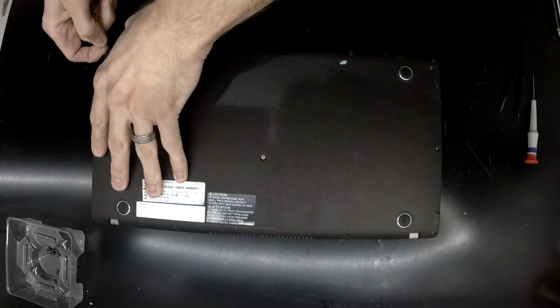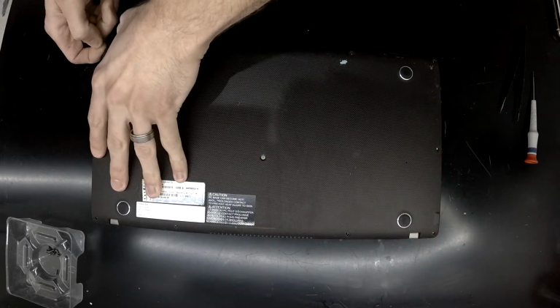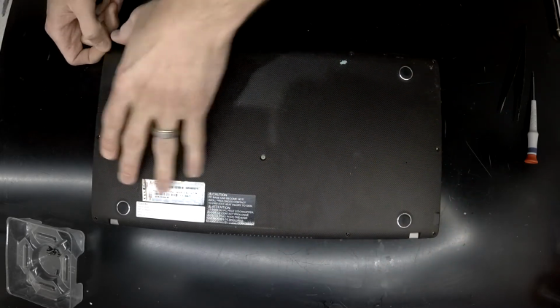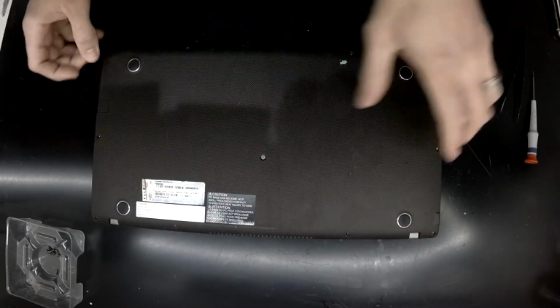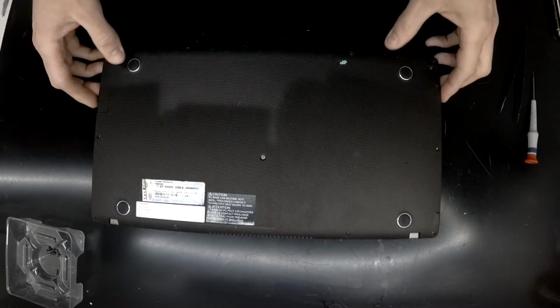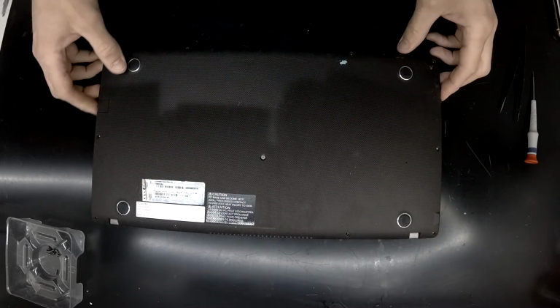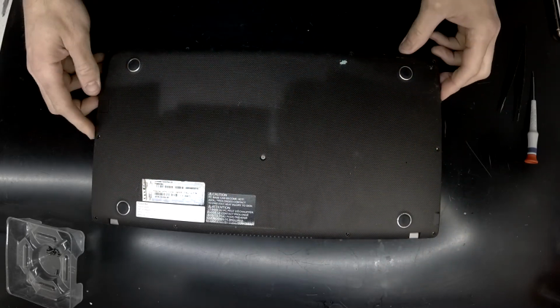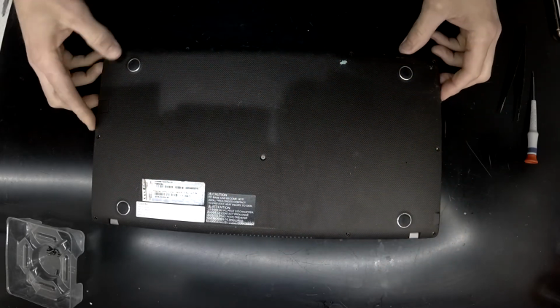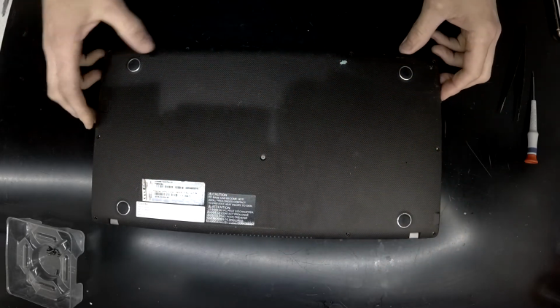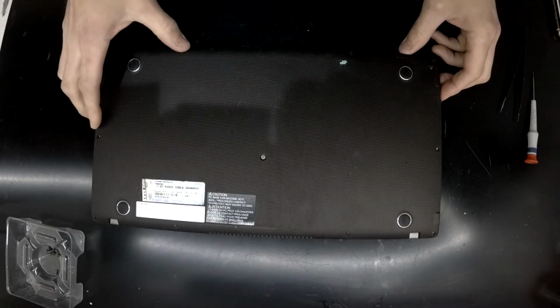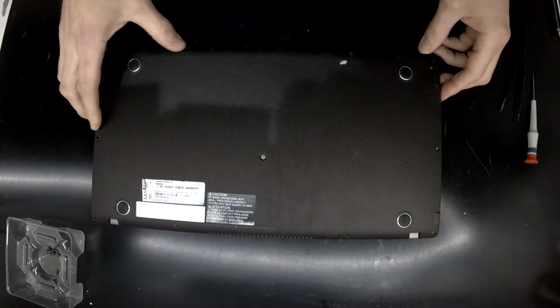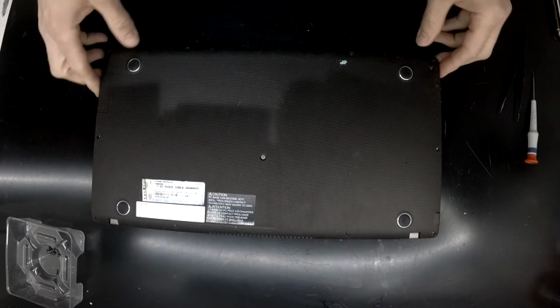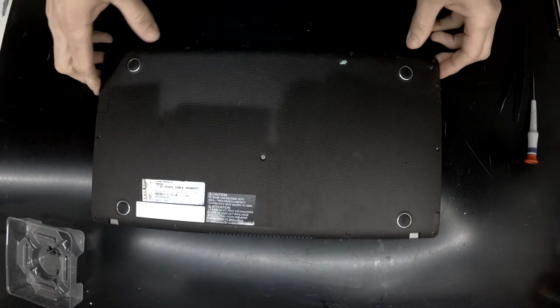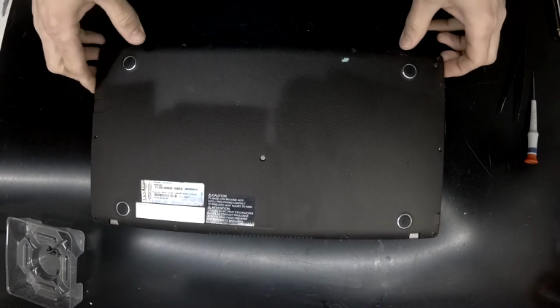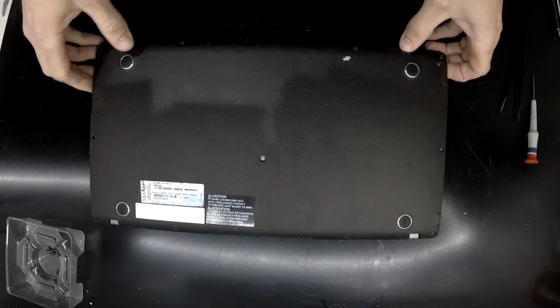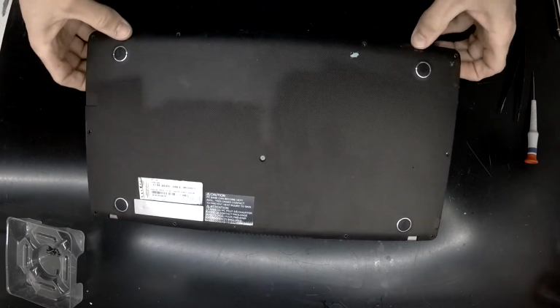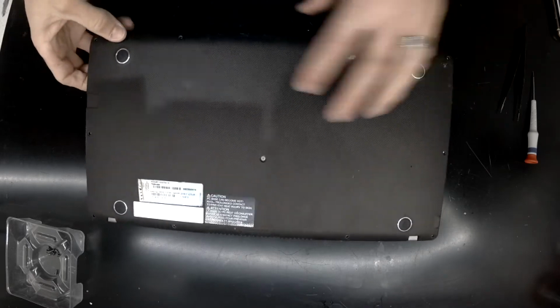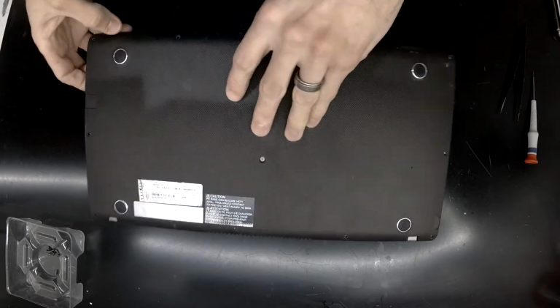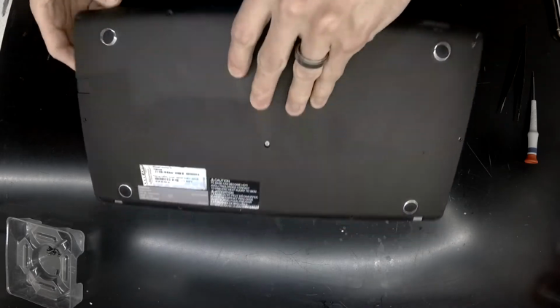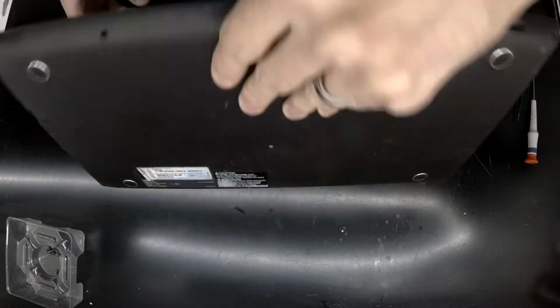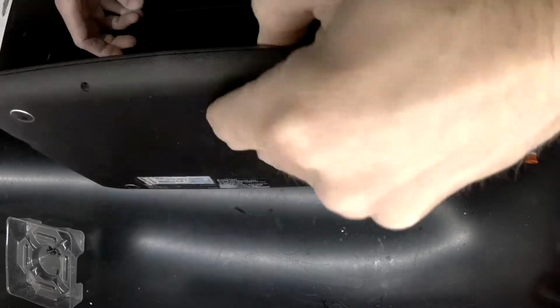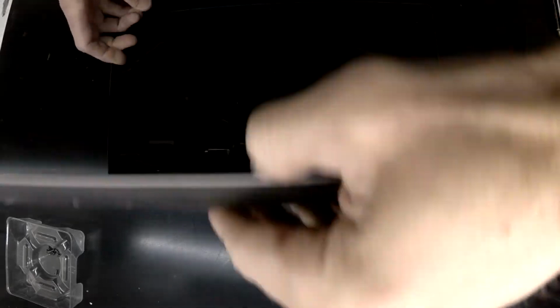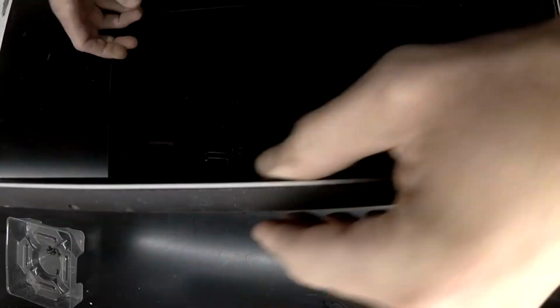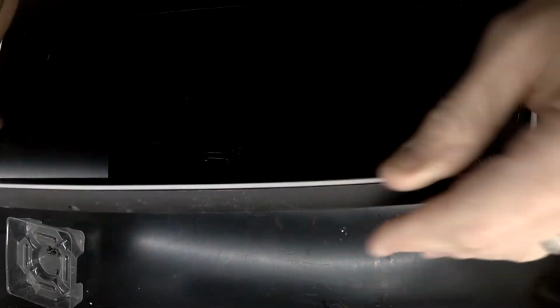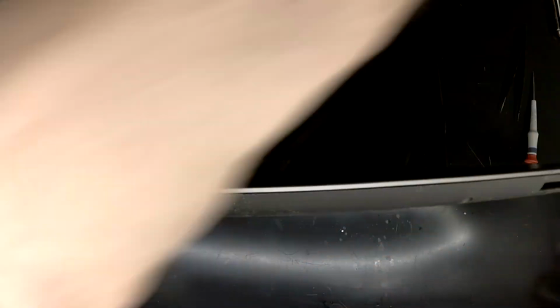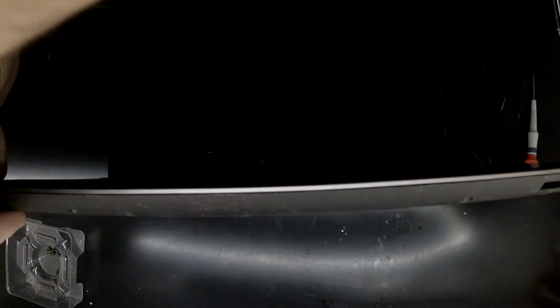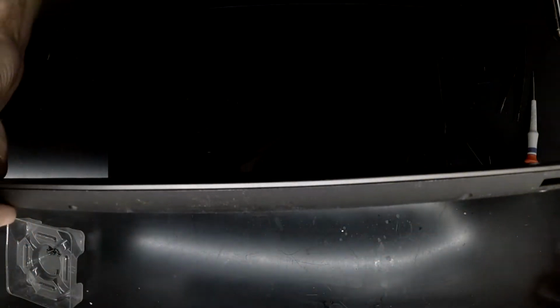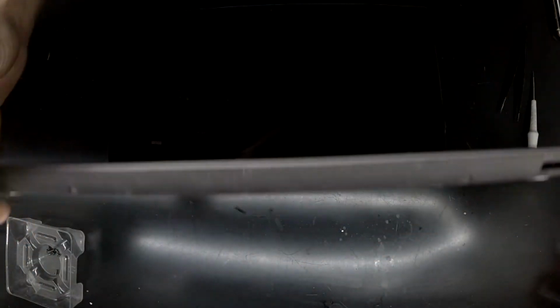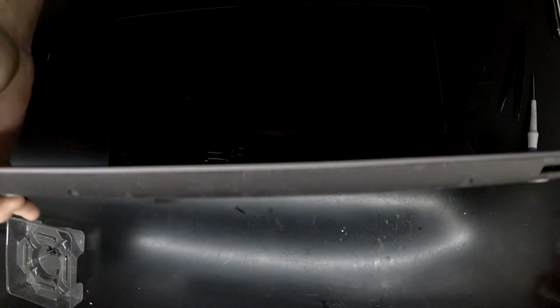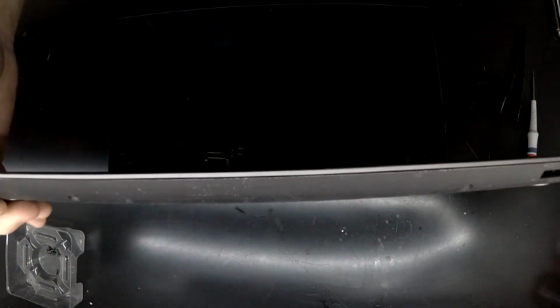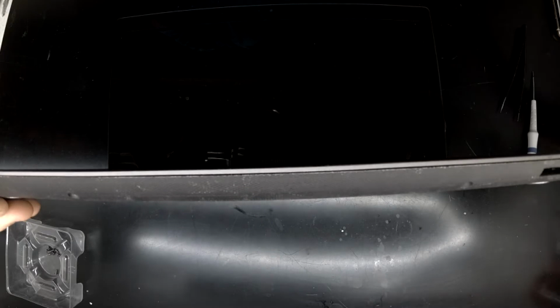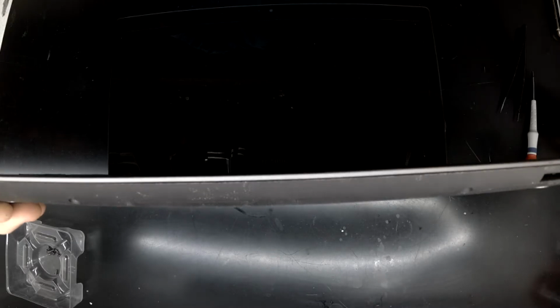It did take a little bit to get the bottom off, but I think it's more that the seven years of being screwed together with gunk and whatnot has locked it into place.